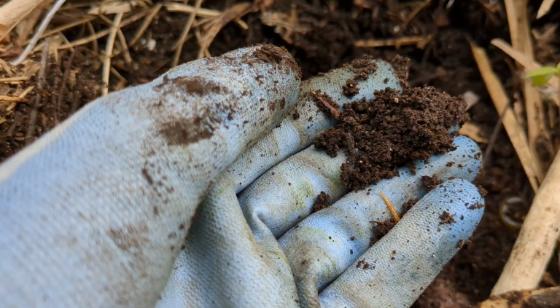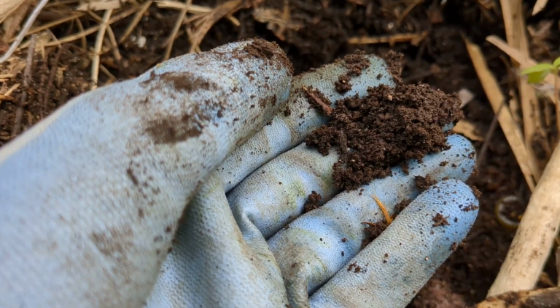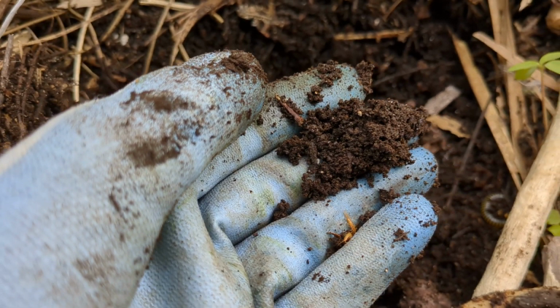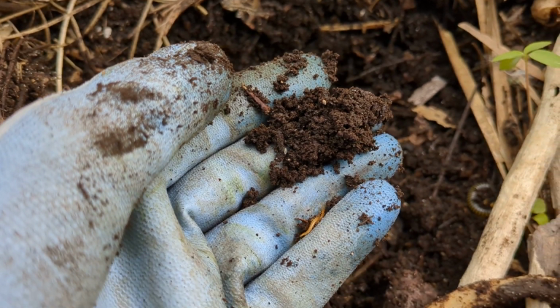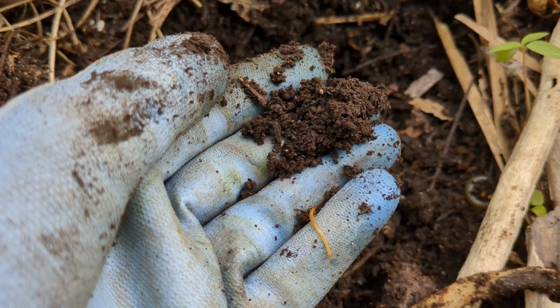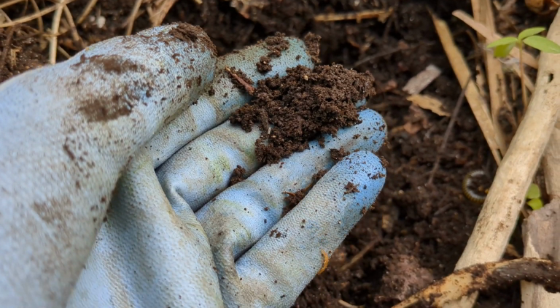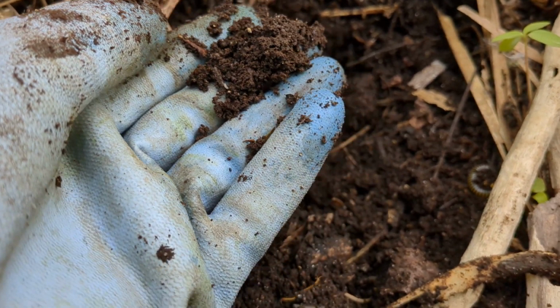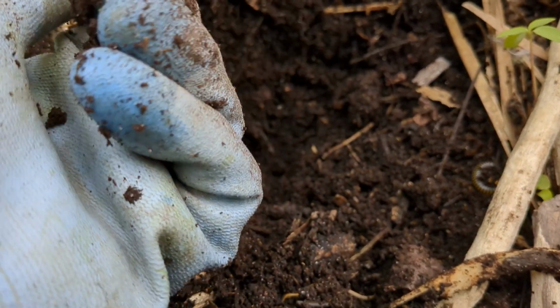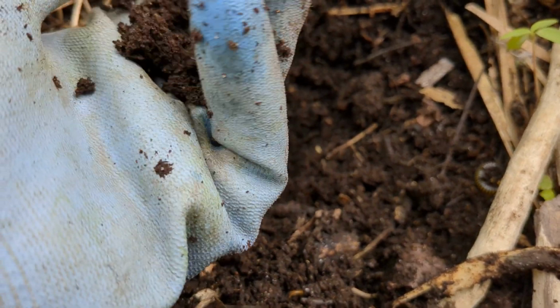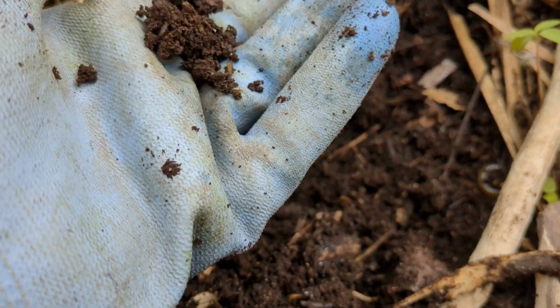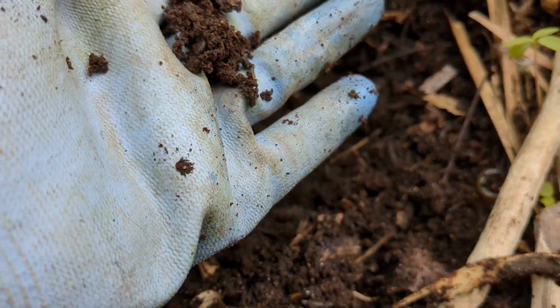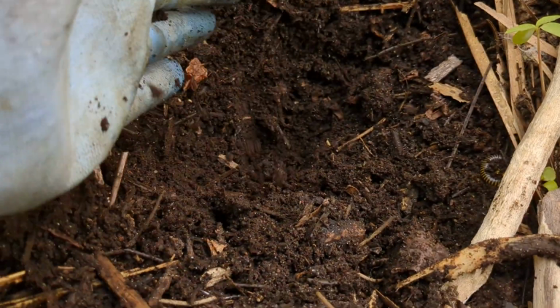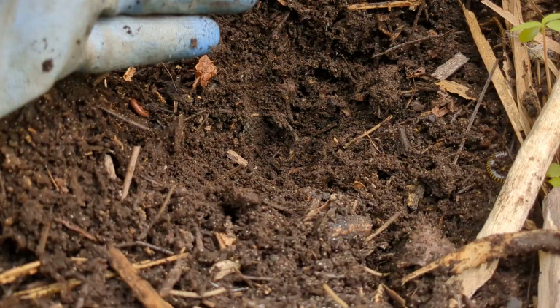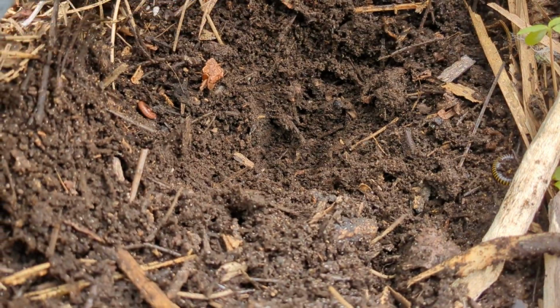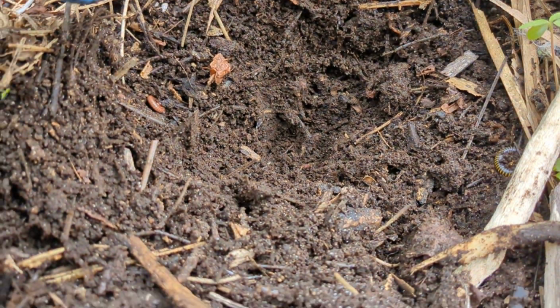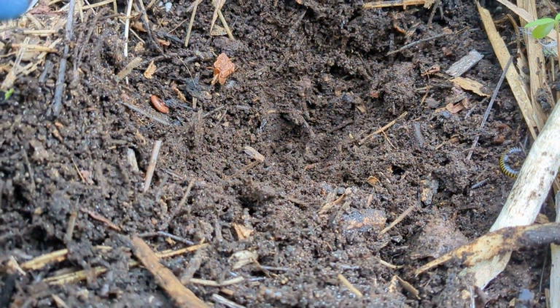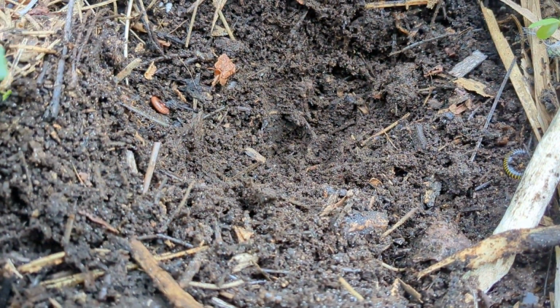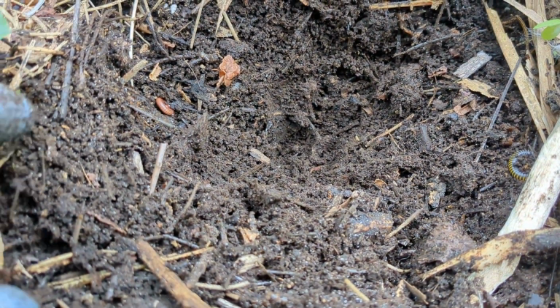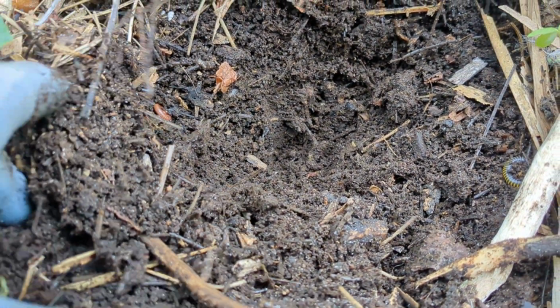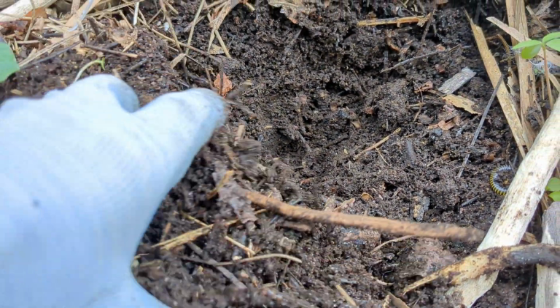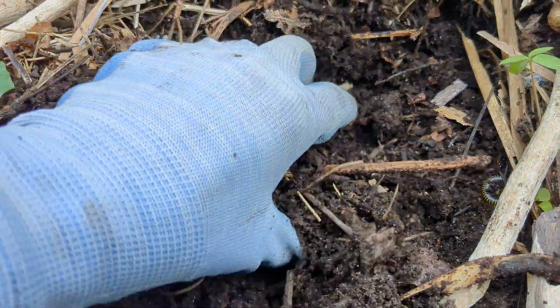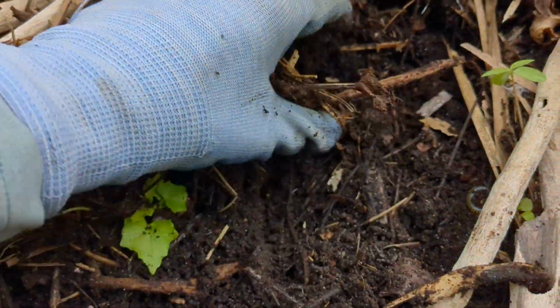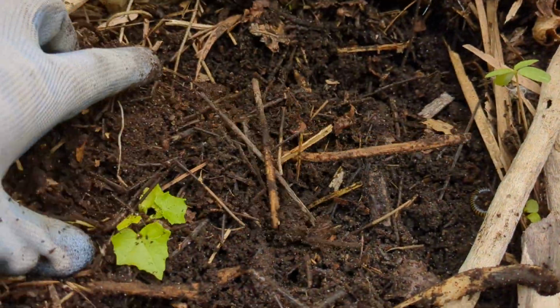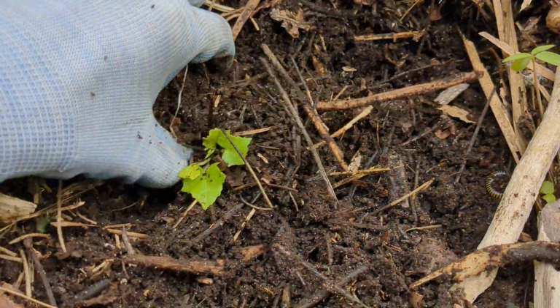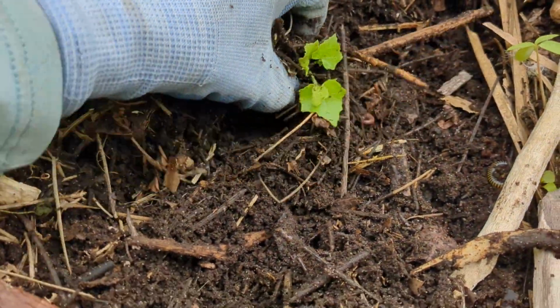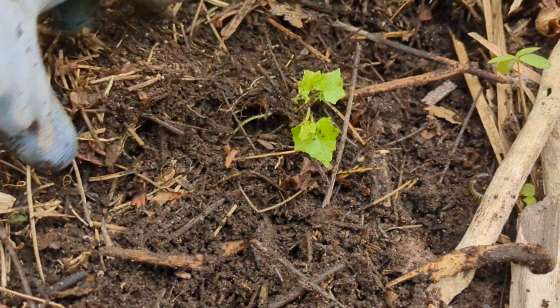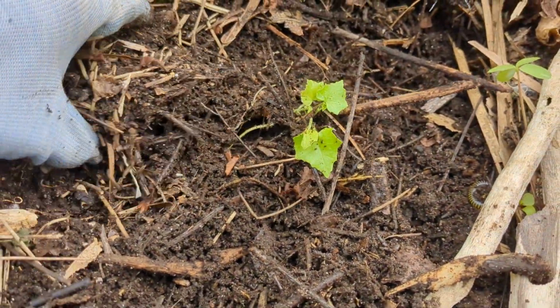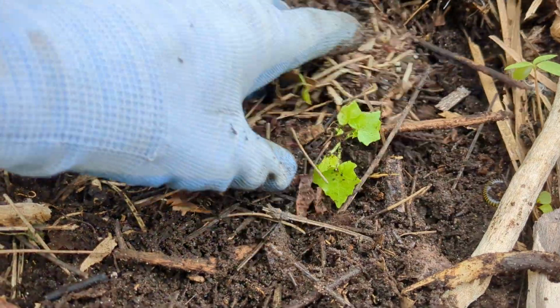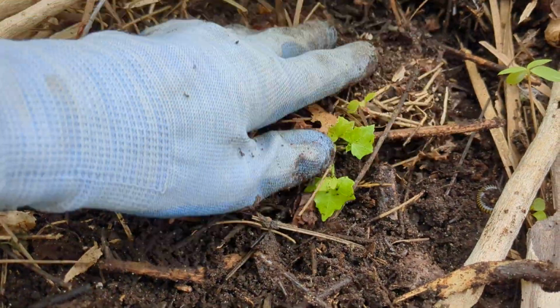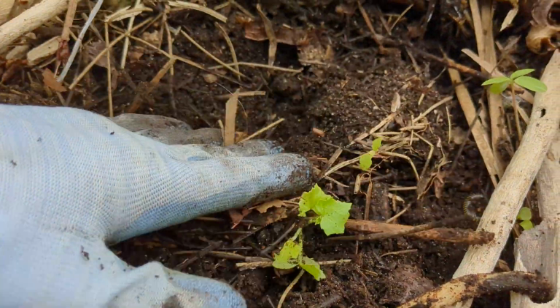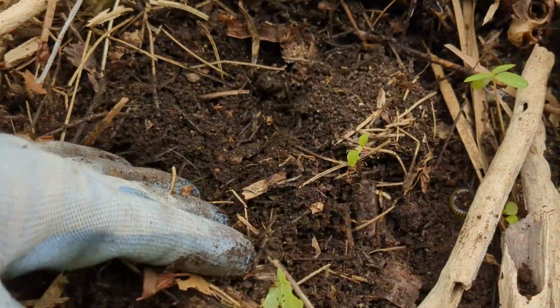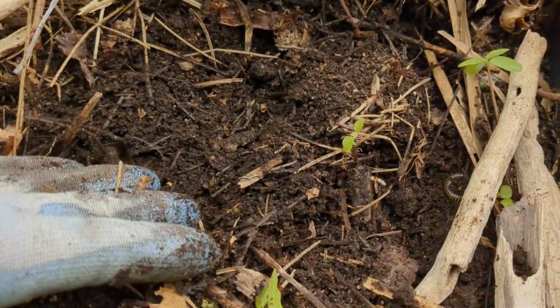A little centipede — a little tiny centipede moving around. So we have millipedes, centipedes, isopods, and ants so far, but there's still a few buddies that I haven't seen yet, so we're going to keep digging.